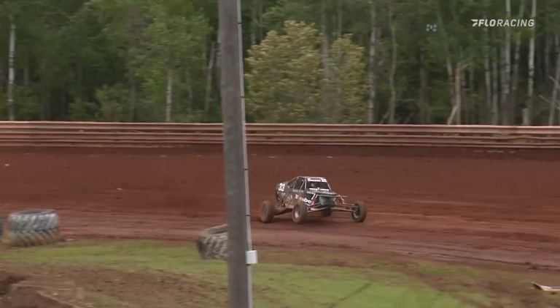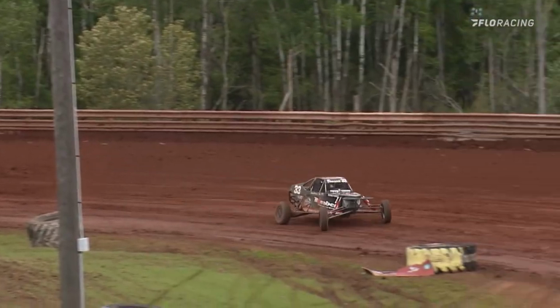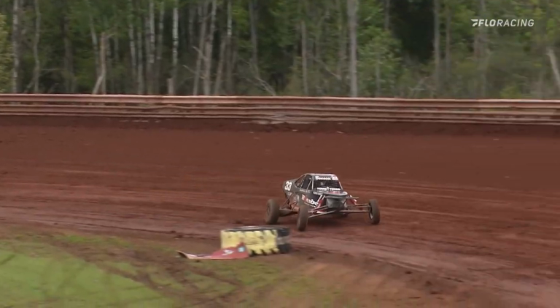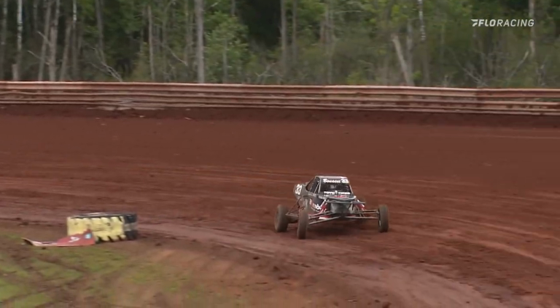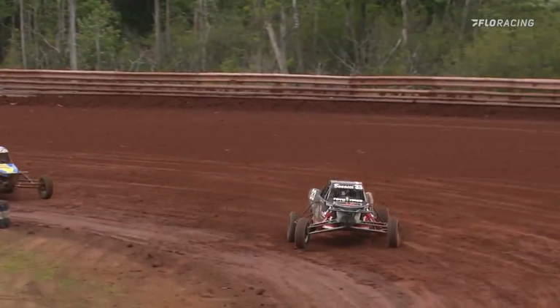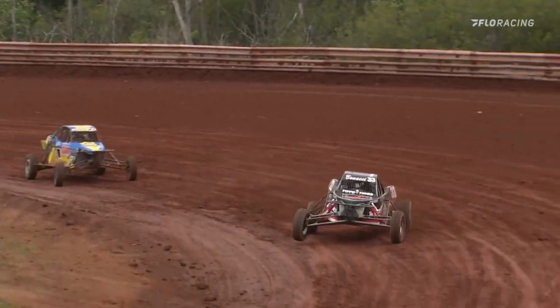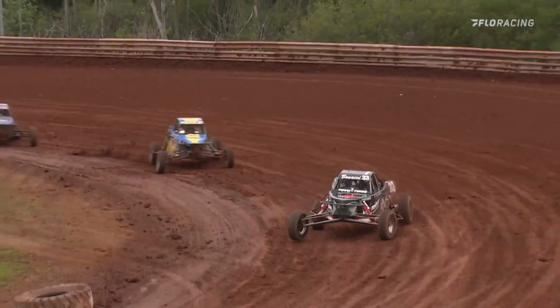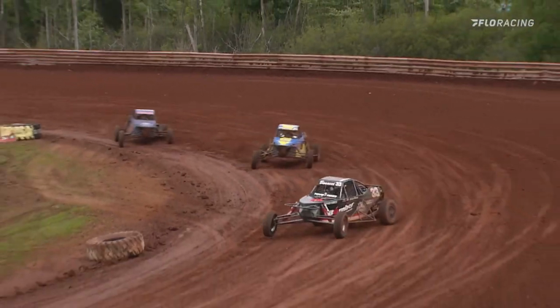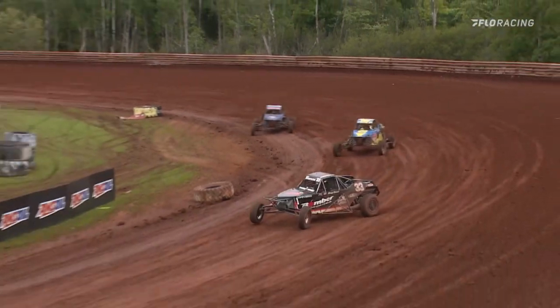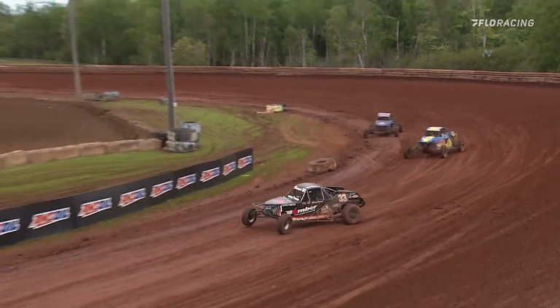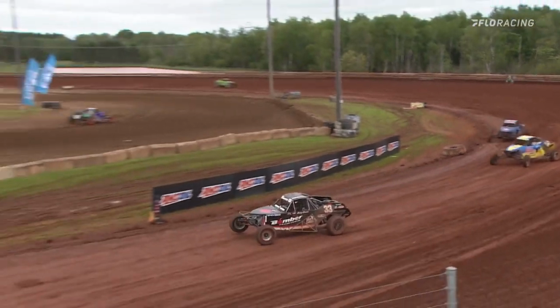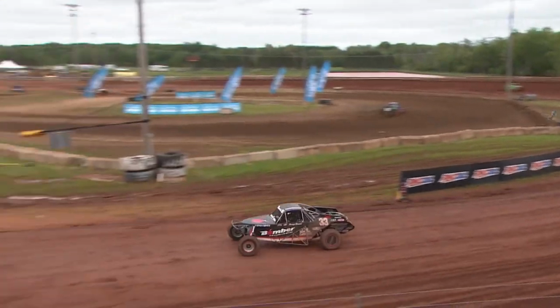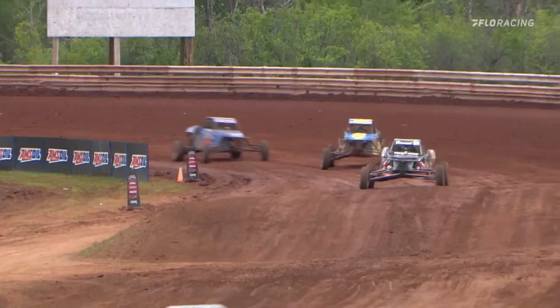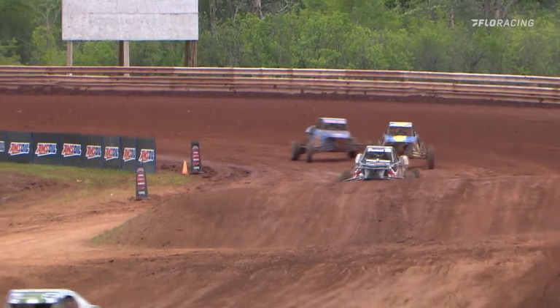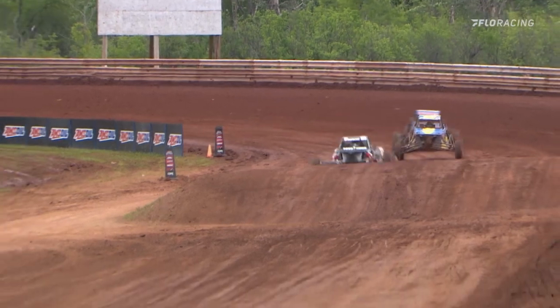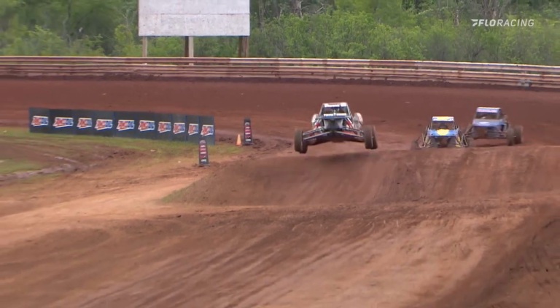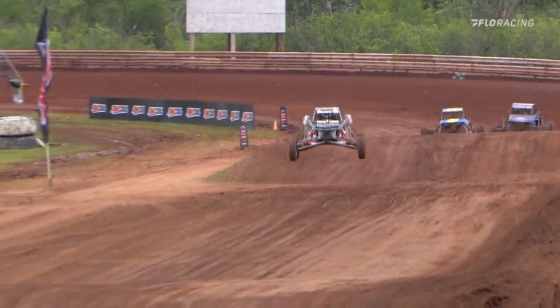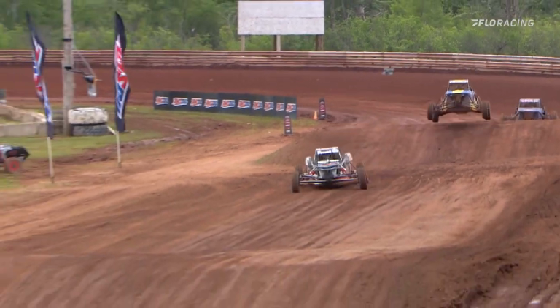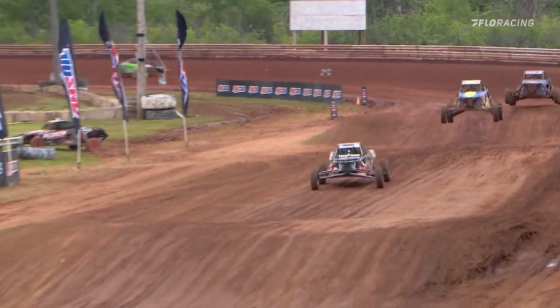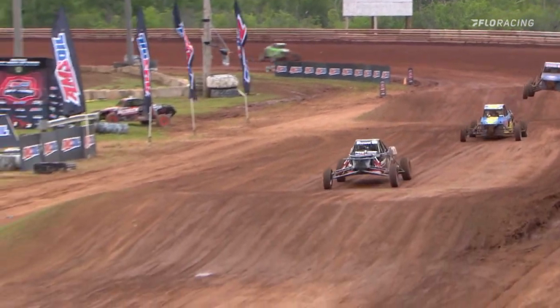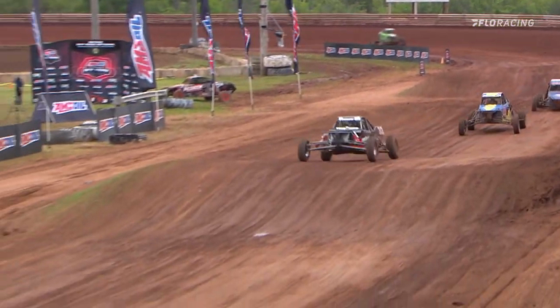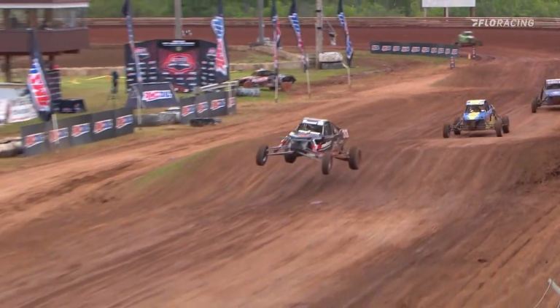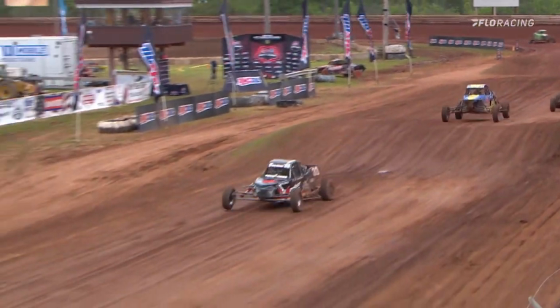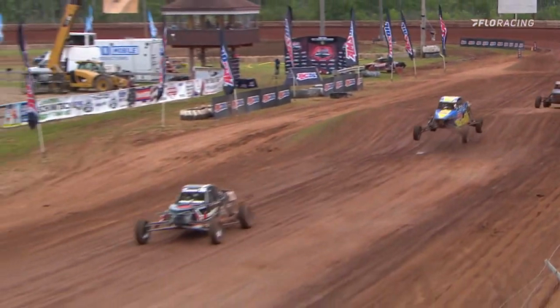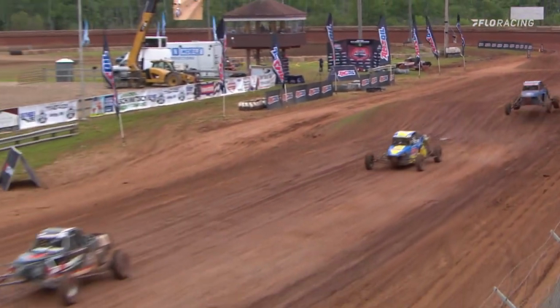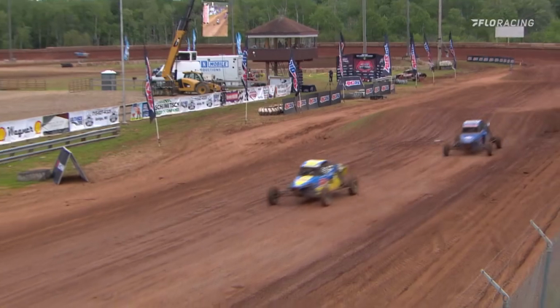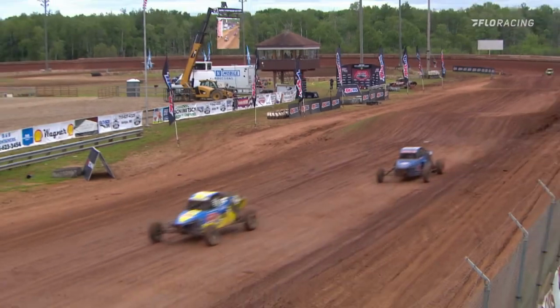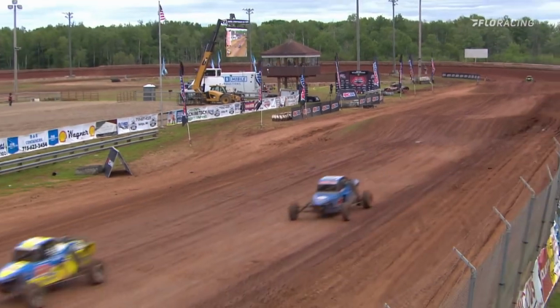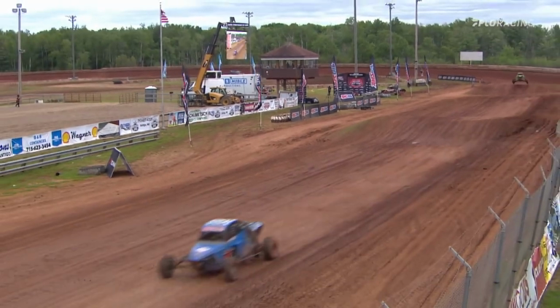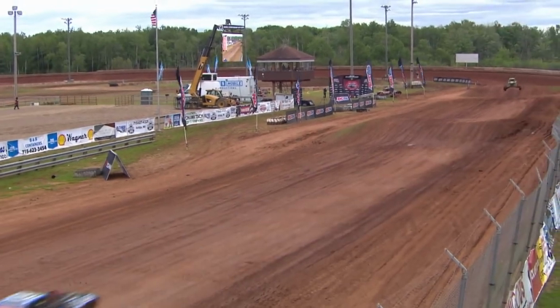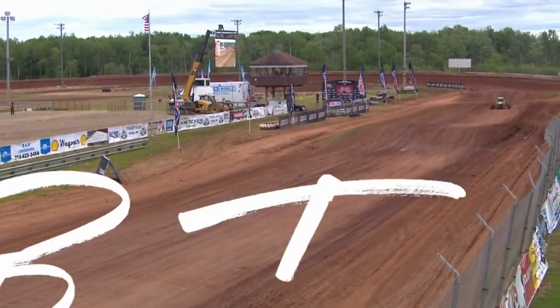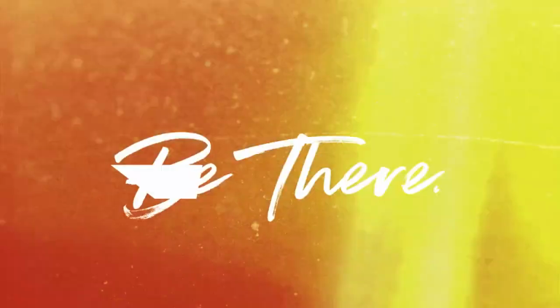Lorenzo Benacci is going to stare at the checkered flag, and that's three in a row now for Benacci. Birdloar across the line second. Billy Booth, a hard-fought third-place finish.